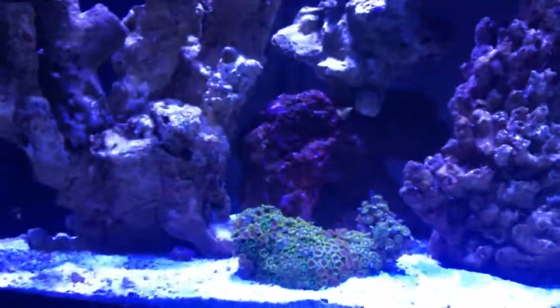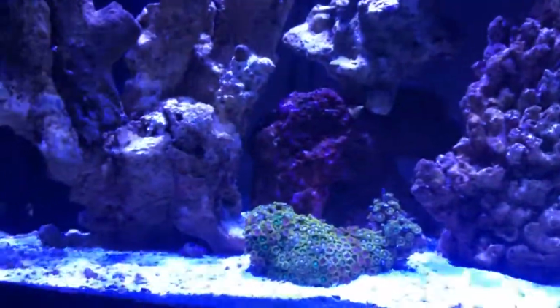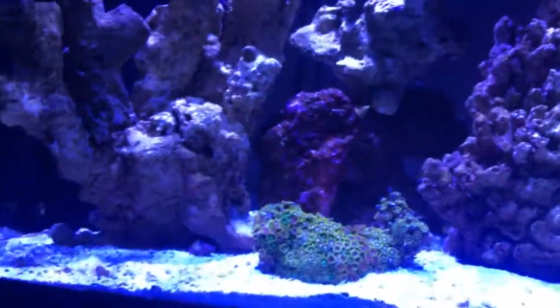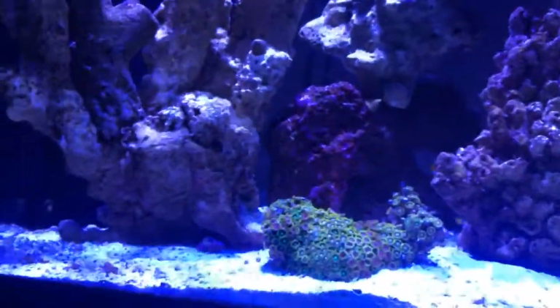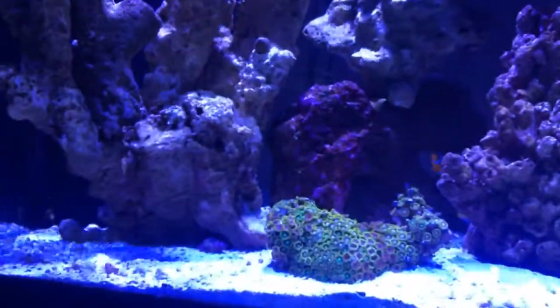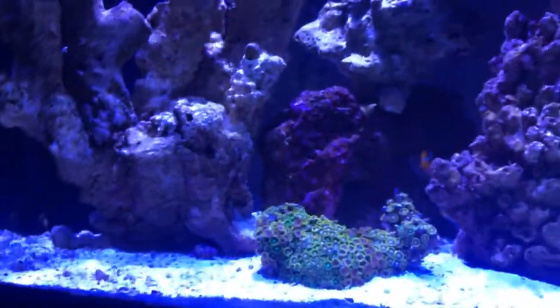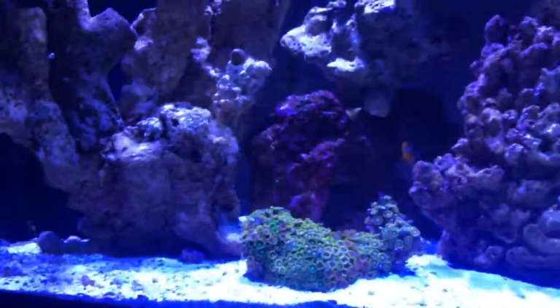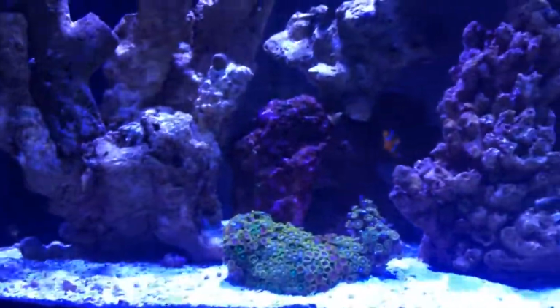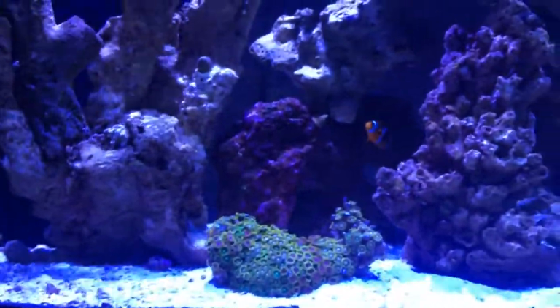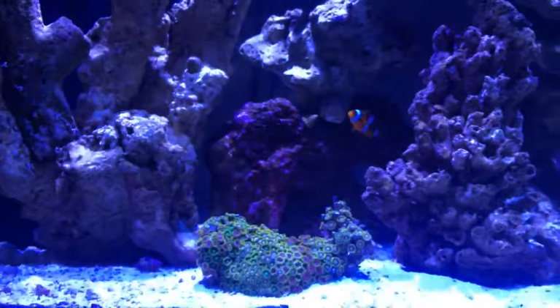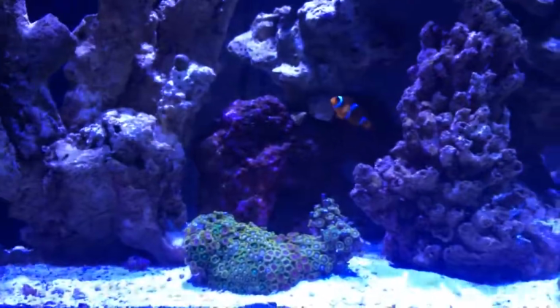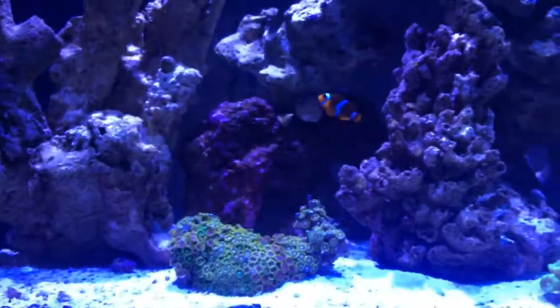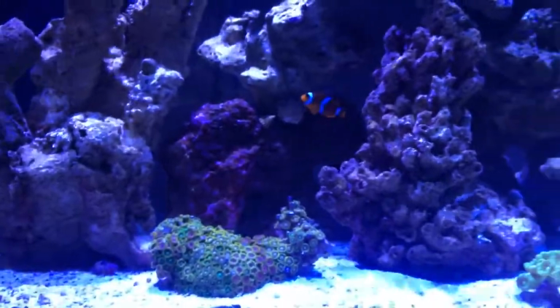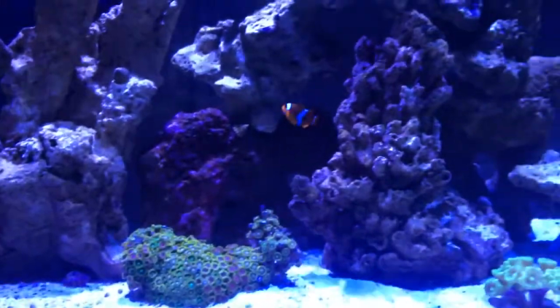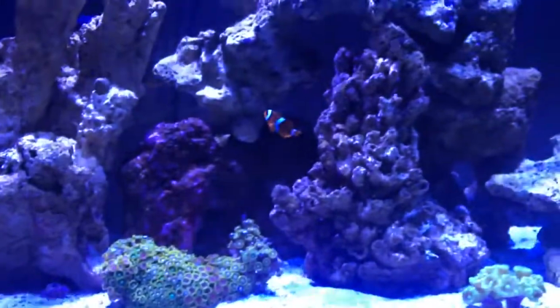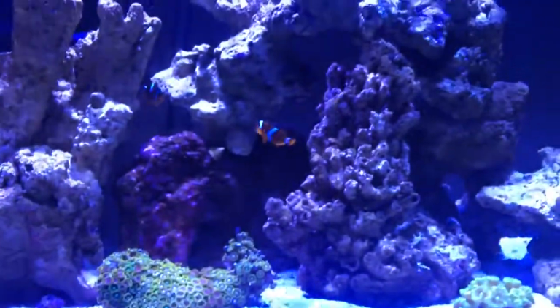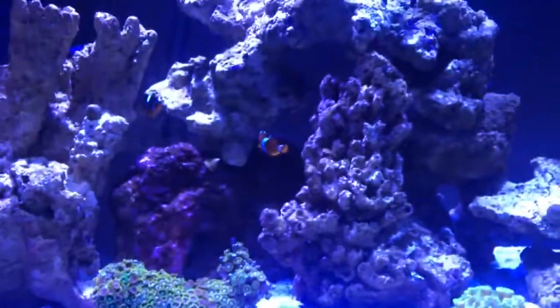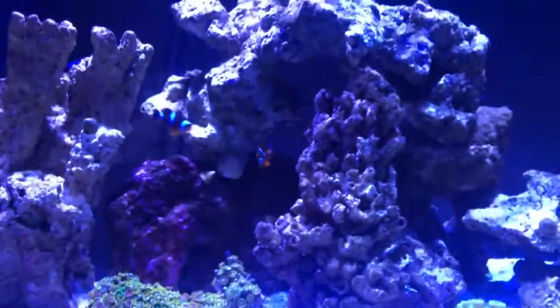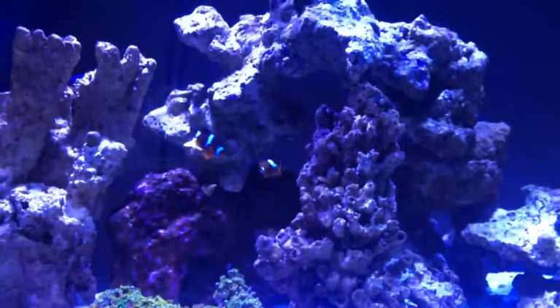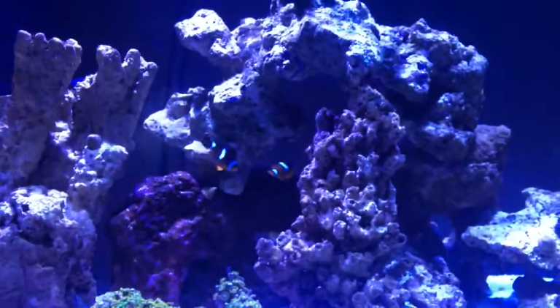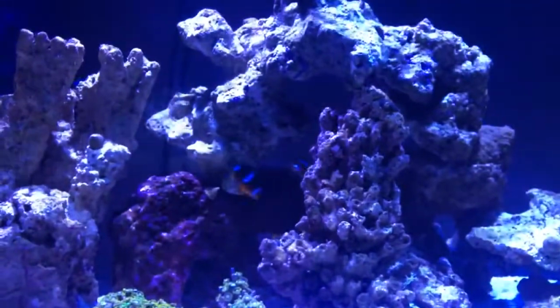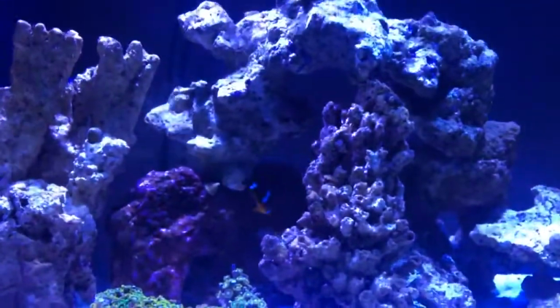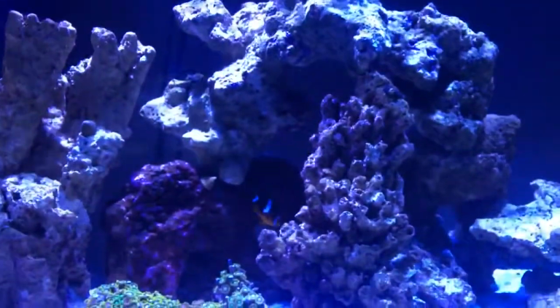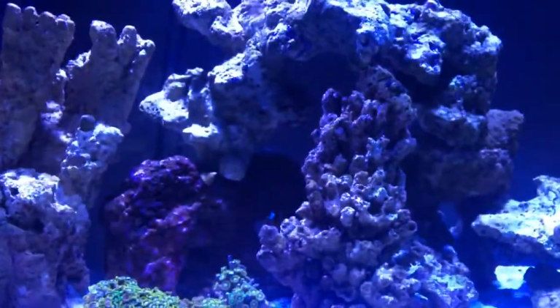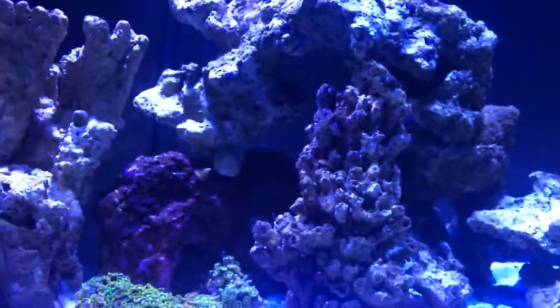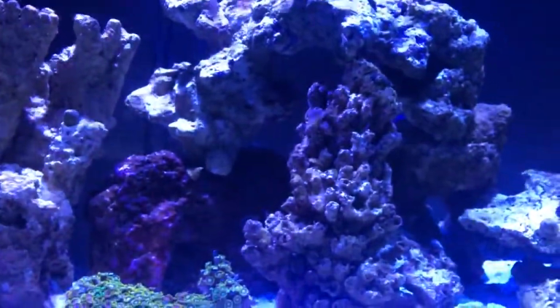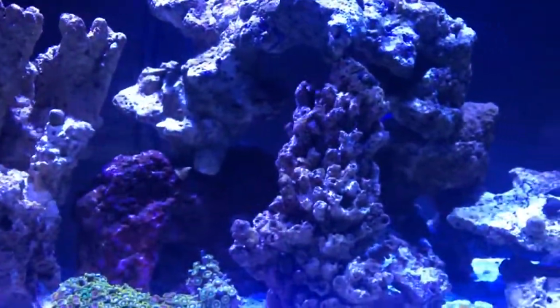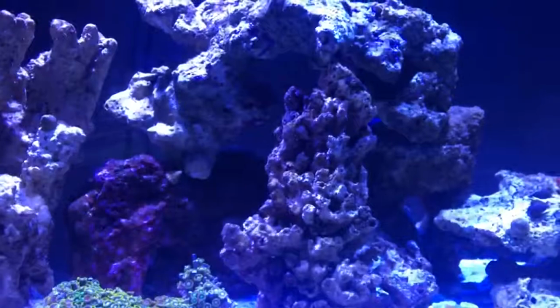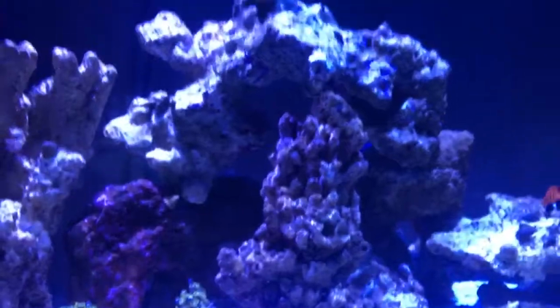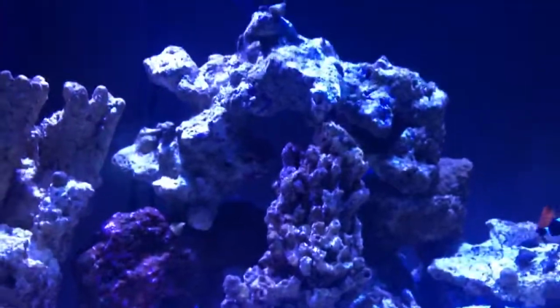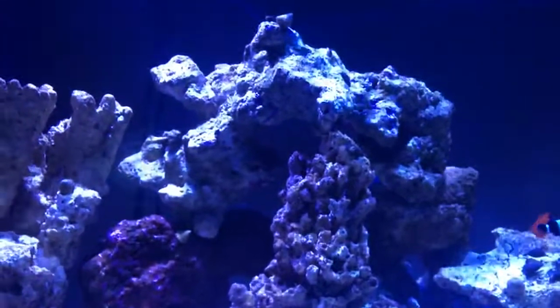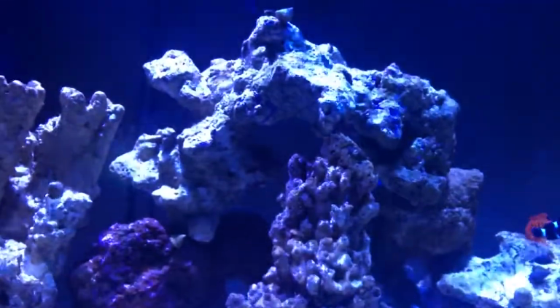But yeah, this is my 90 gallon system. I really hope you guys enjoy this video. If you have any questions you can ask — I'm really not the guy to ask though, this is new to me.